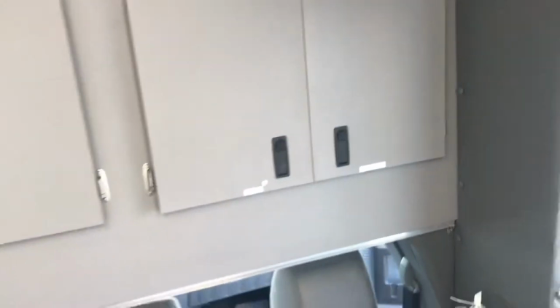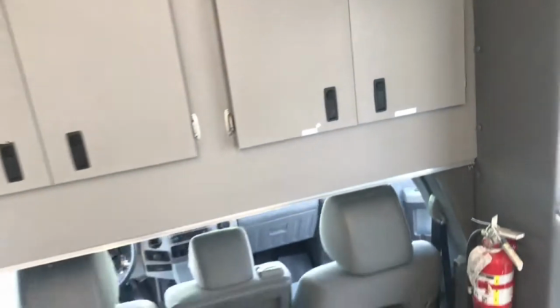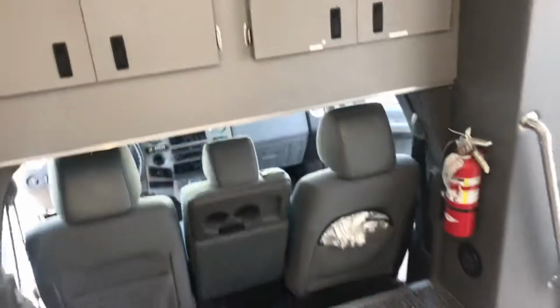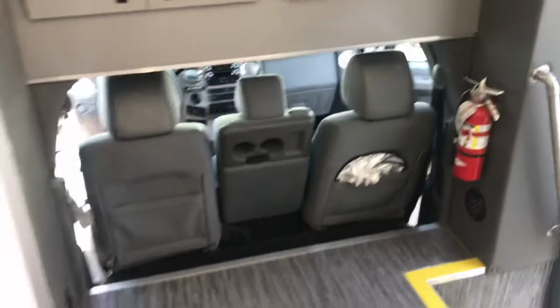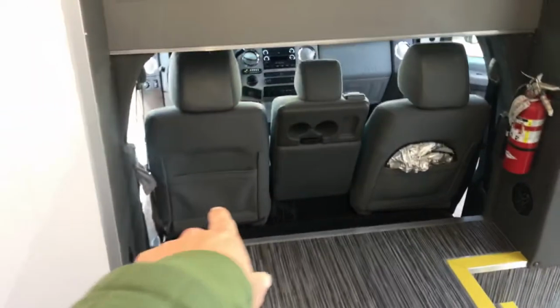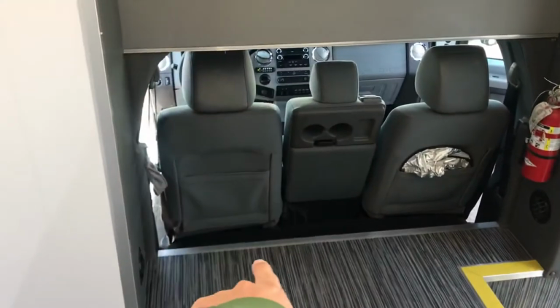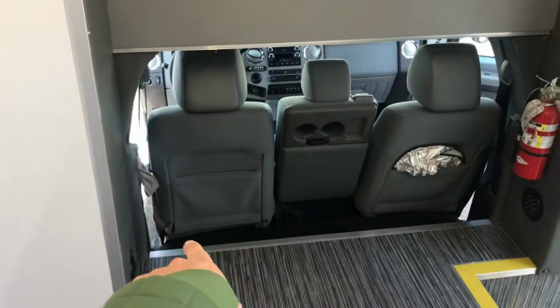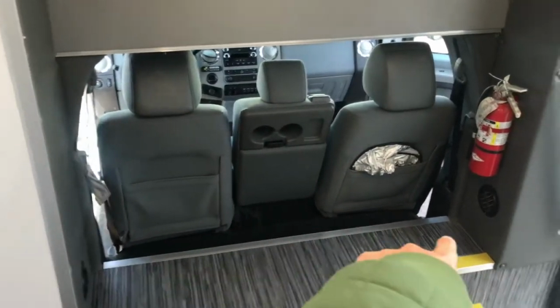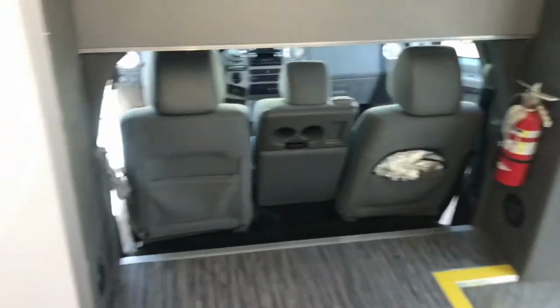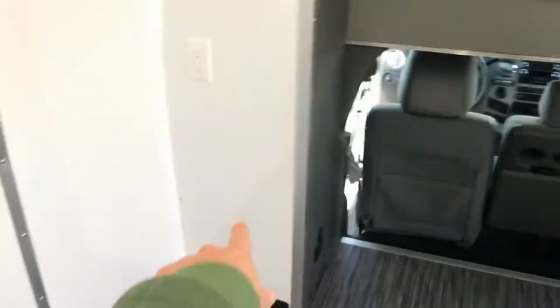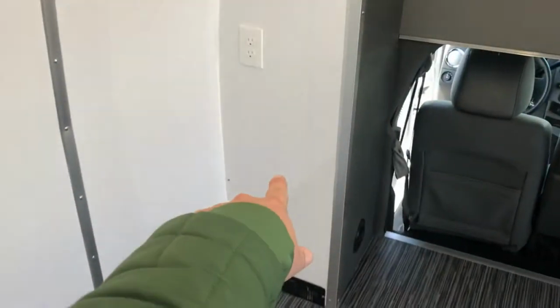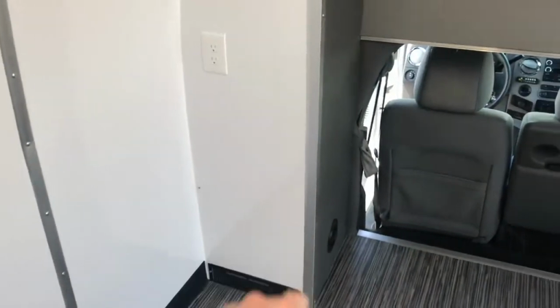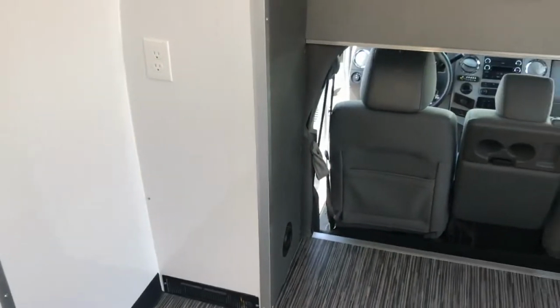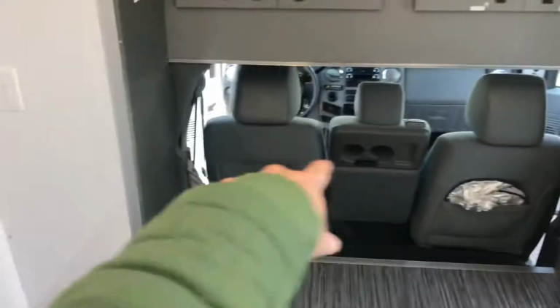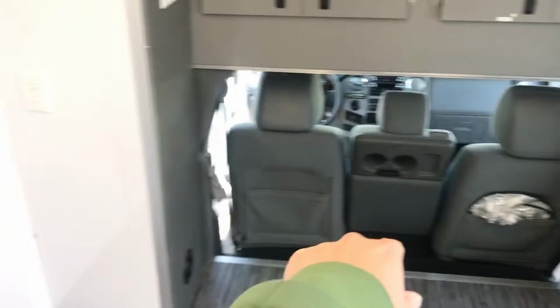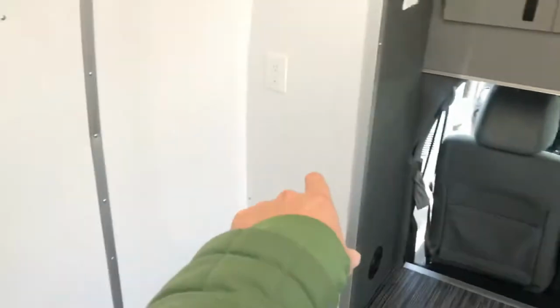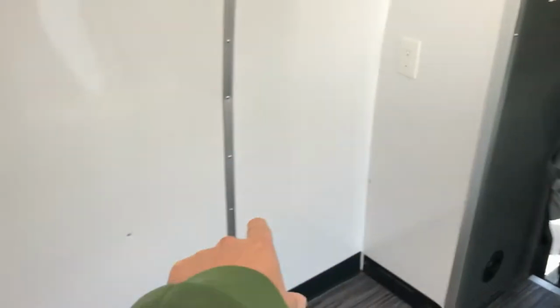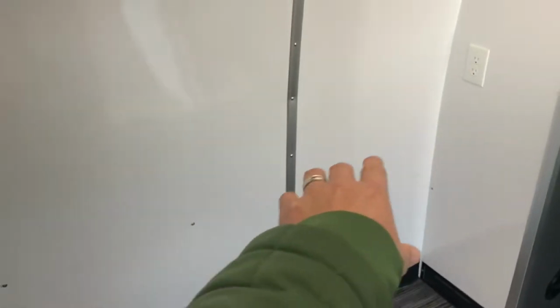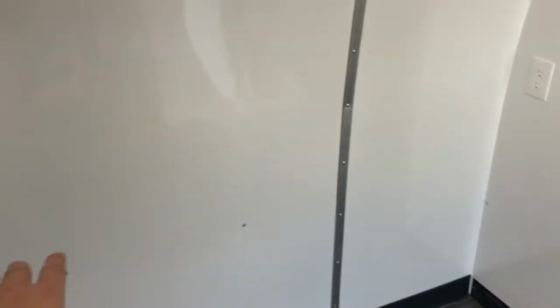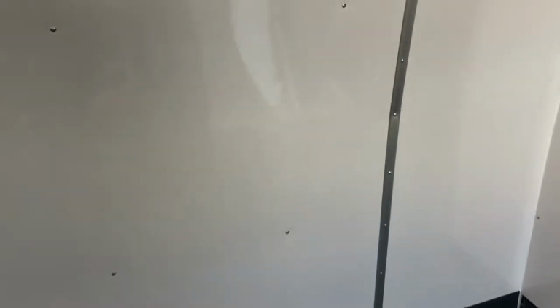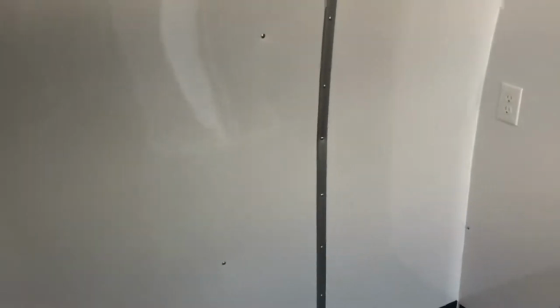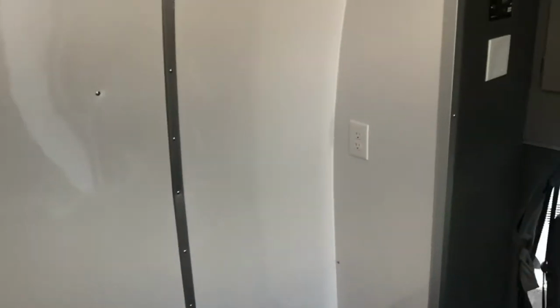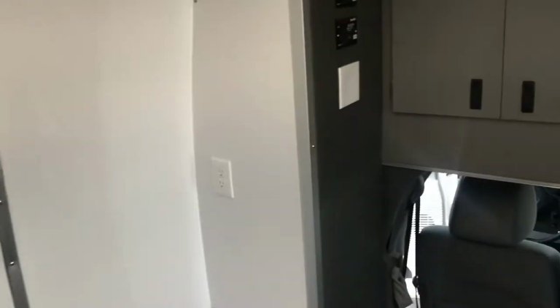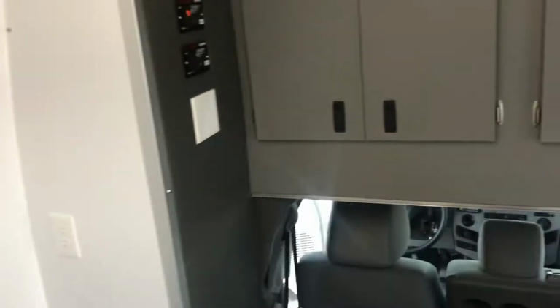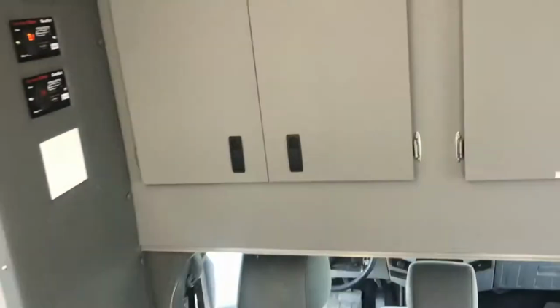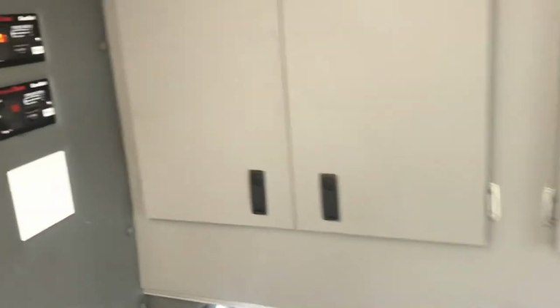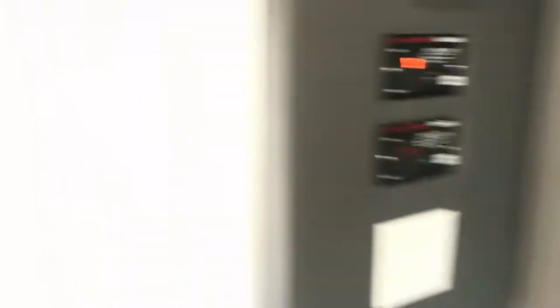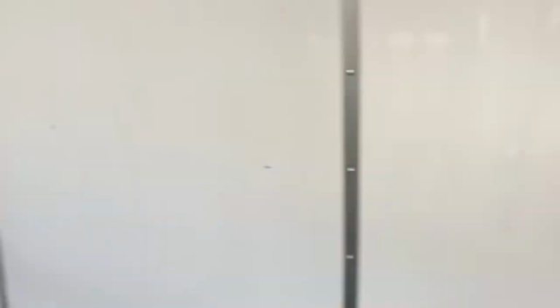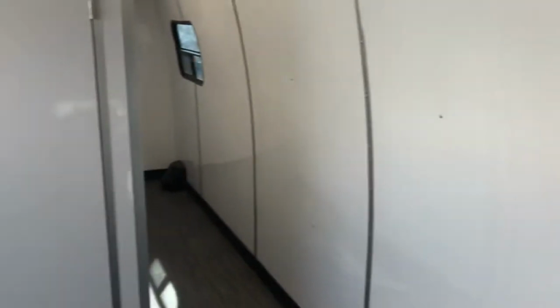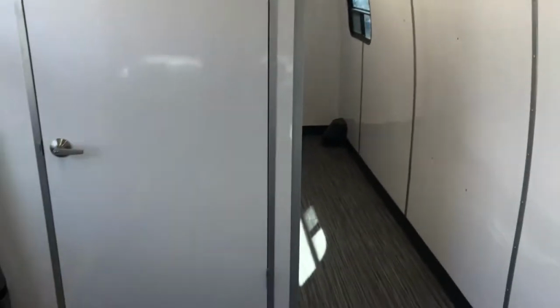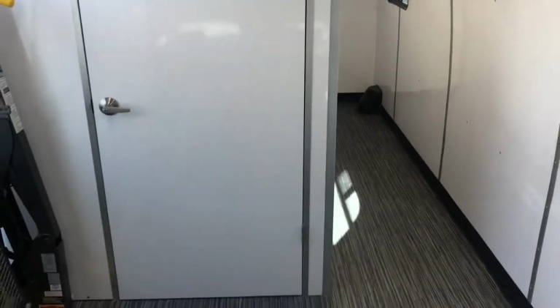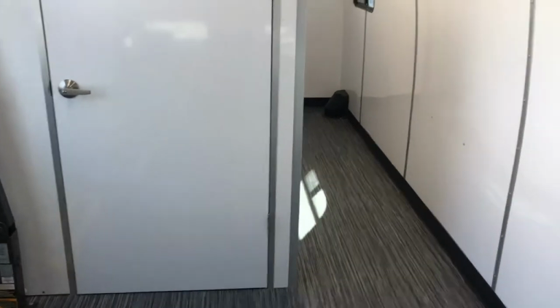The front area can either be a bench seat with a check-in desk here, or you could do a lab with a bench seat here — whatever you prefer. So you'll be sitting here.